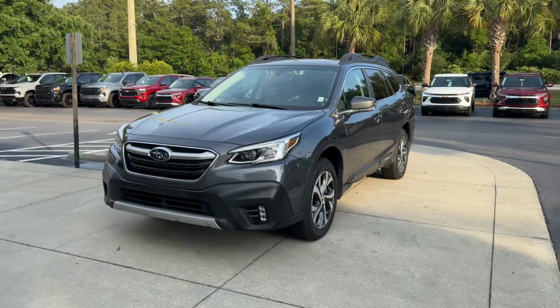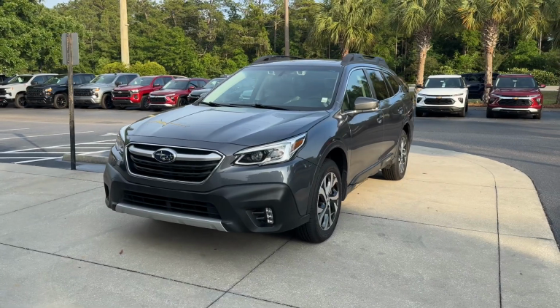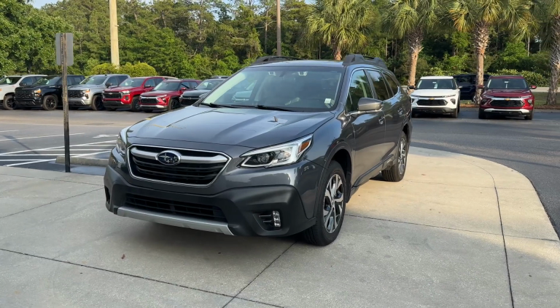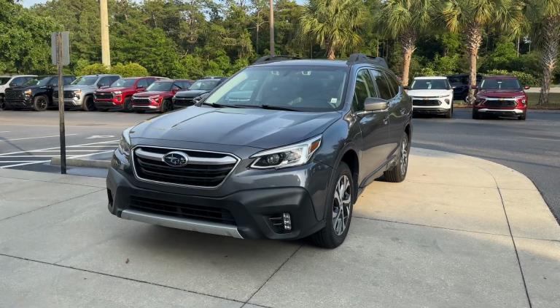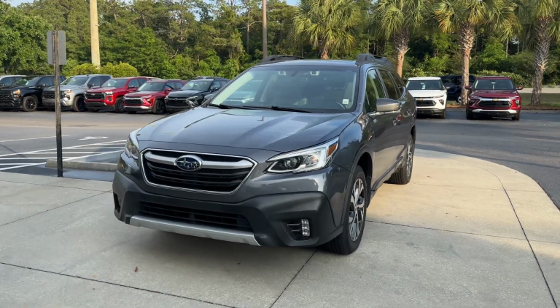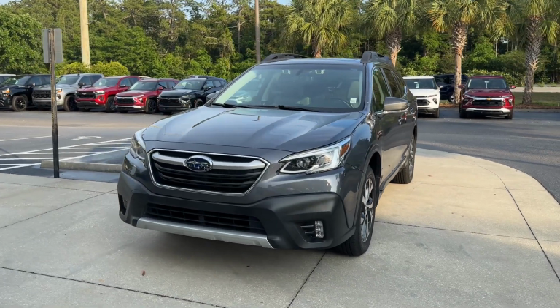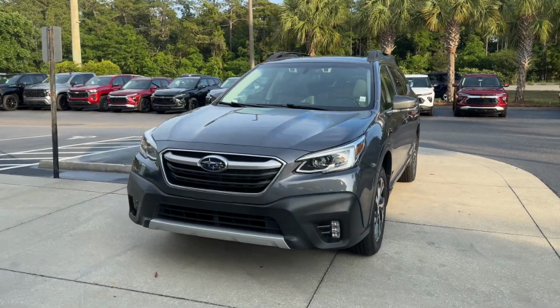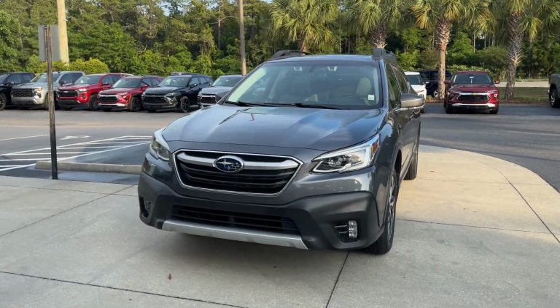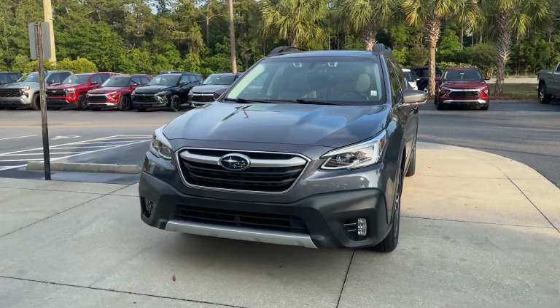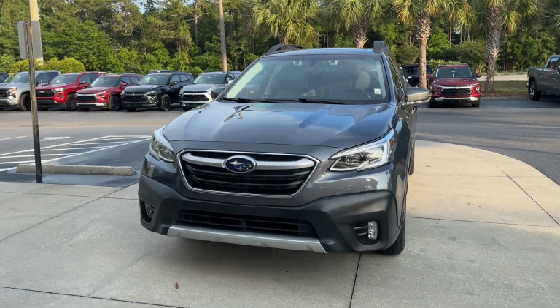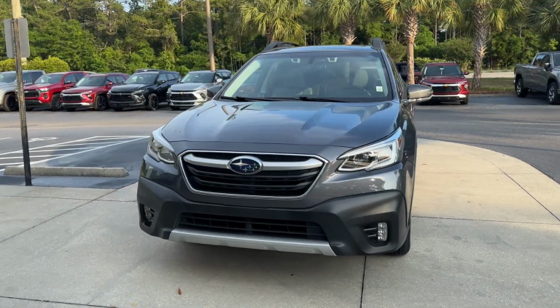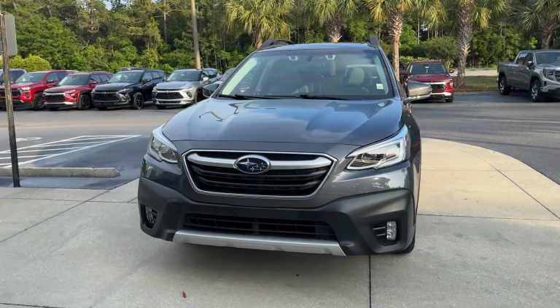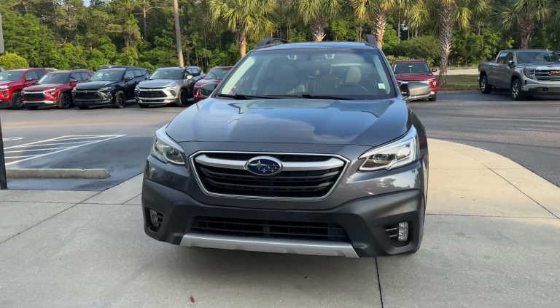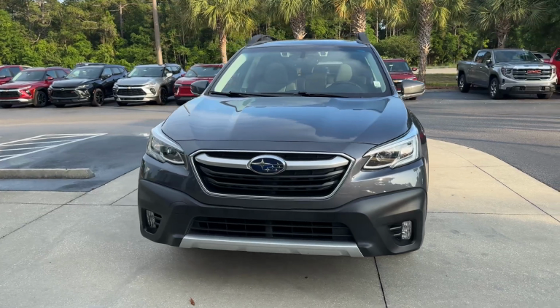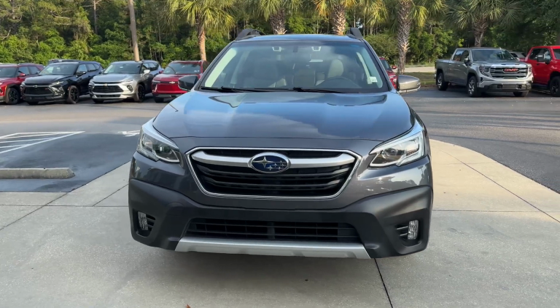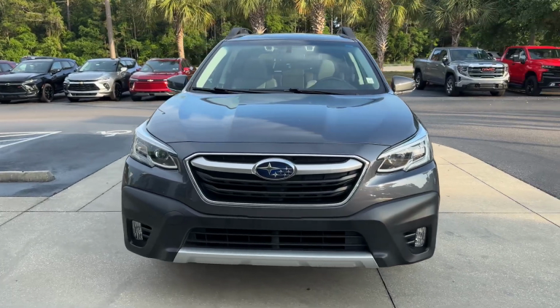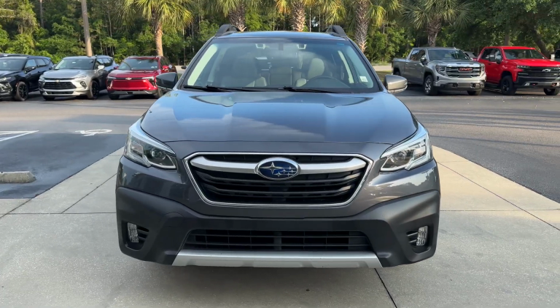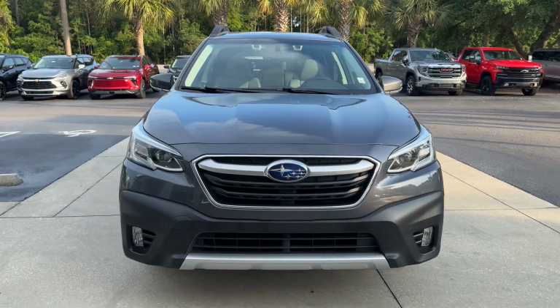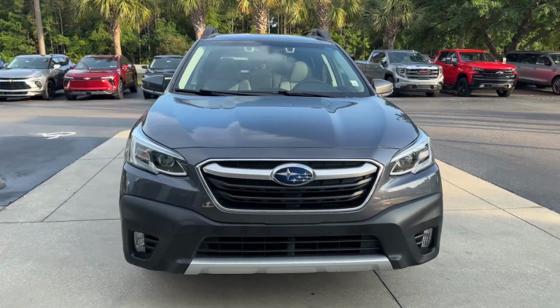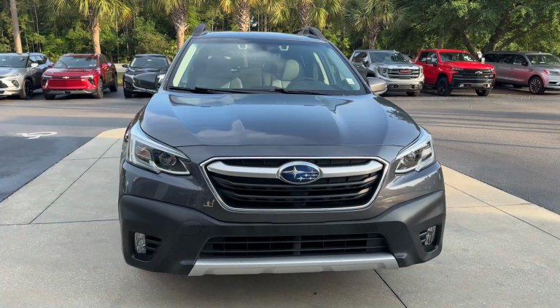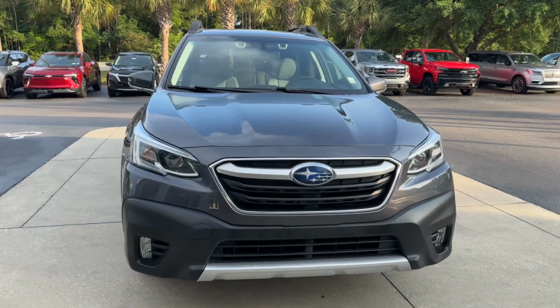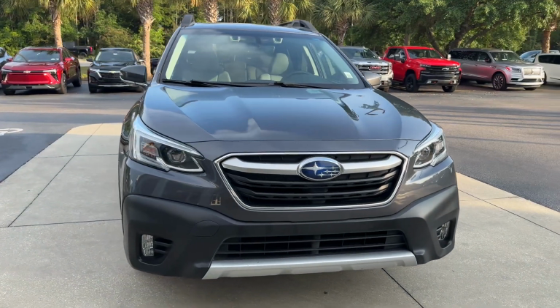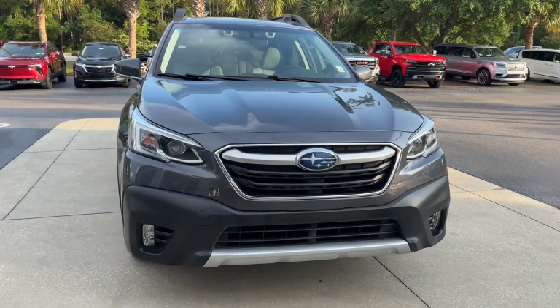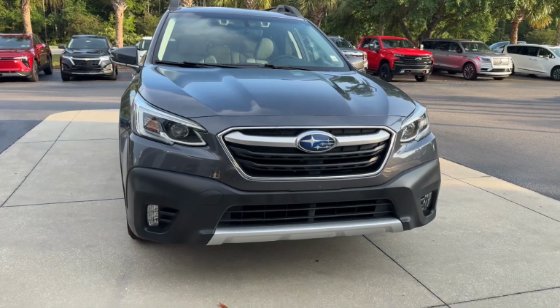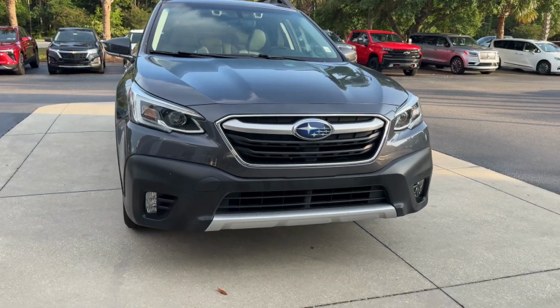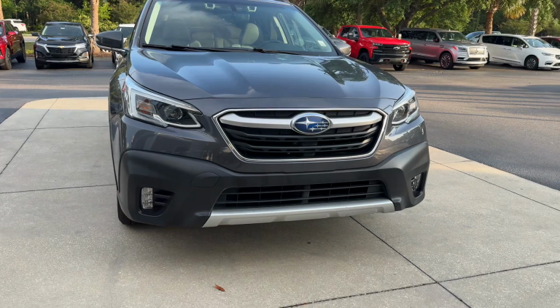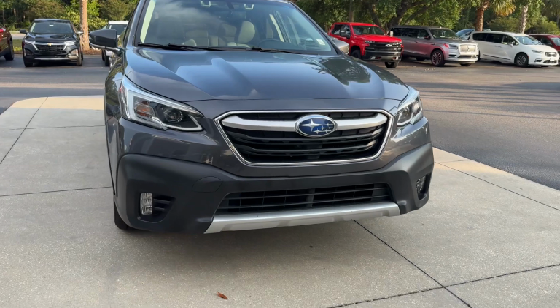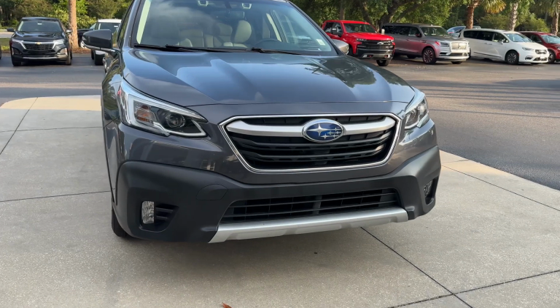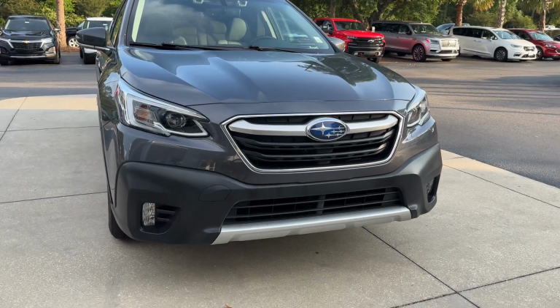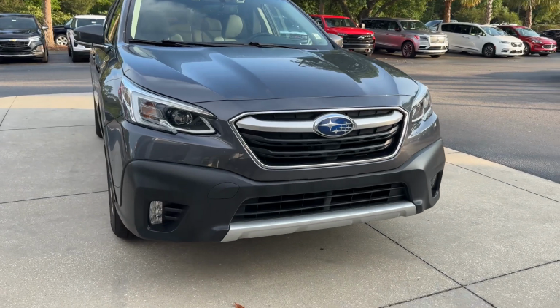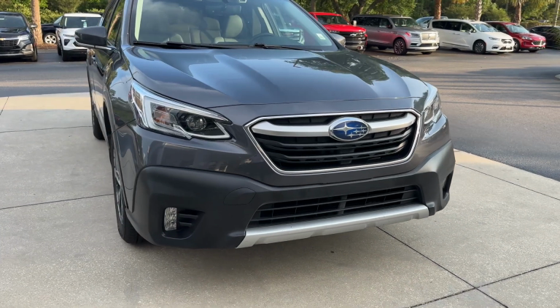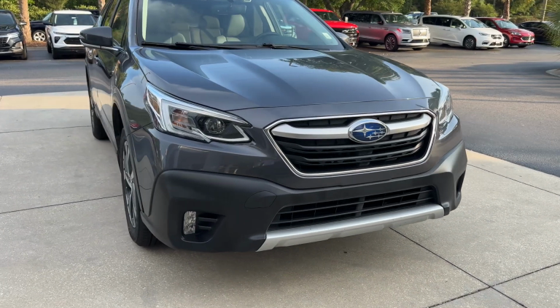This is our 2020 Subaru Outback here at Coastal Chevrolet Cadillac Nissan. We're going to walk around the vehicle, just look at its overall condition and point out some features.